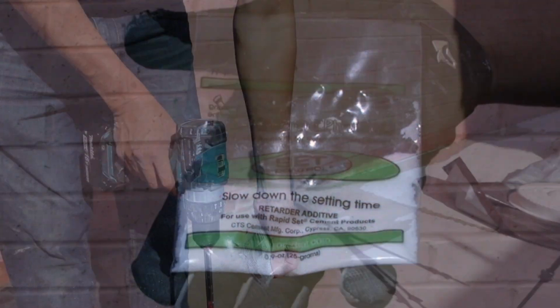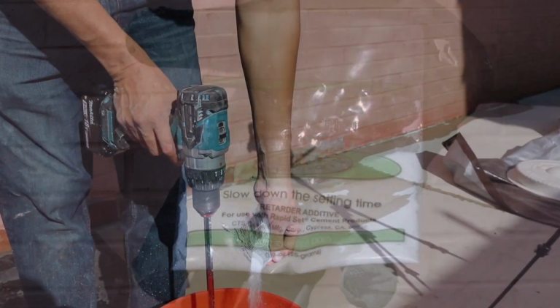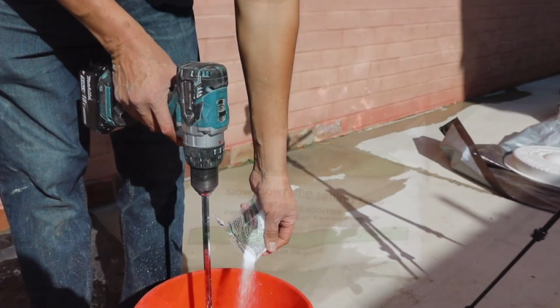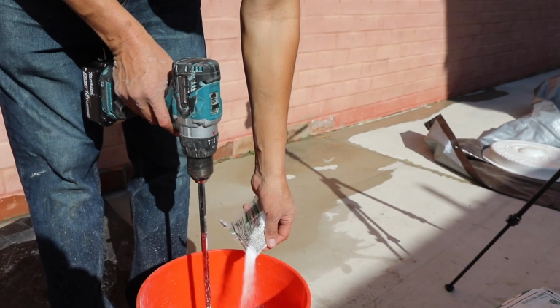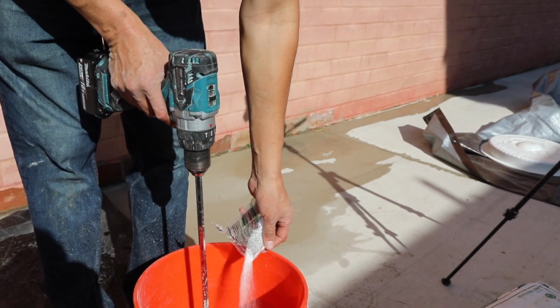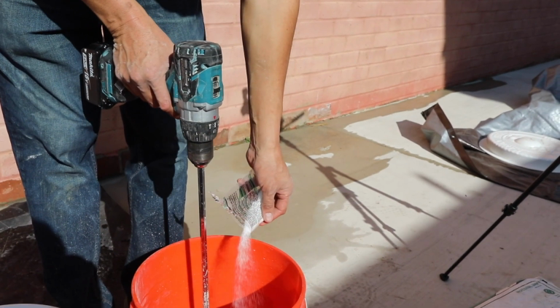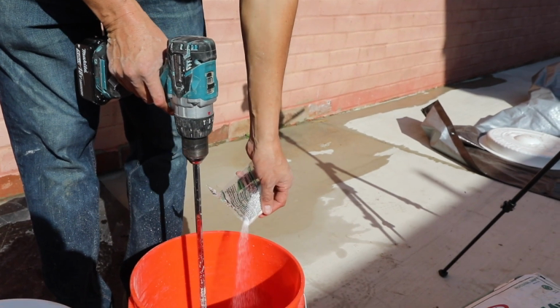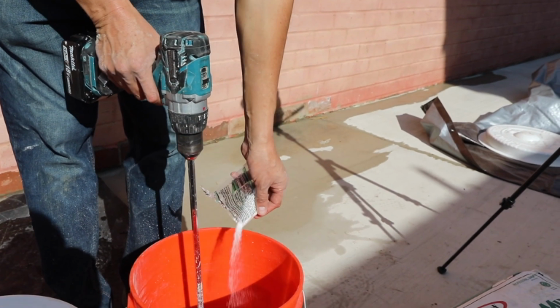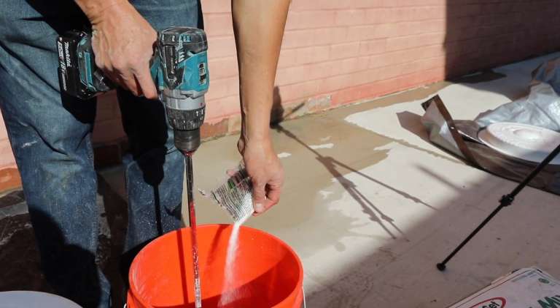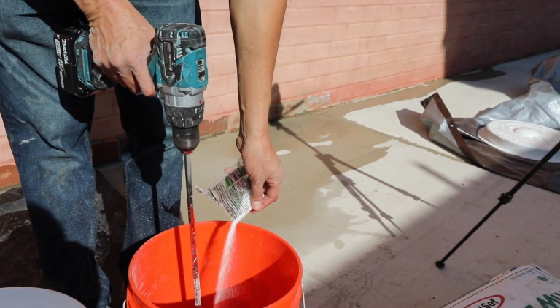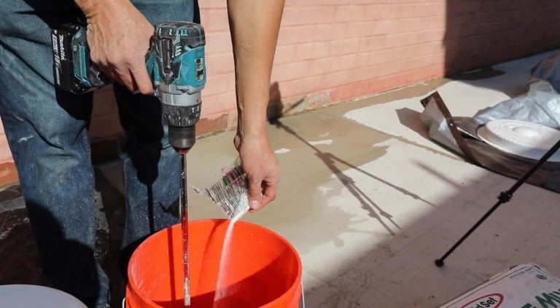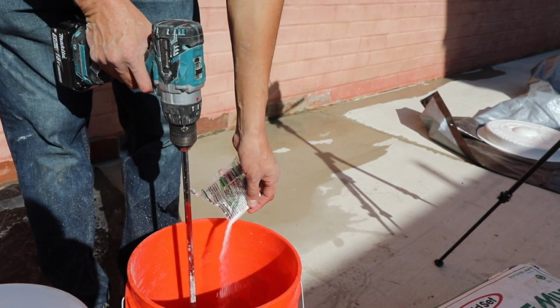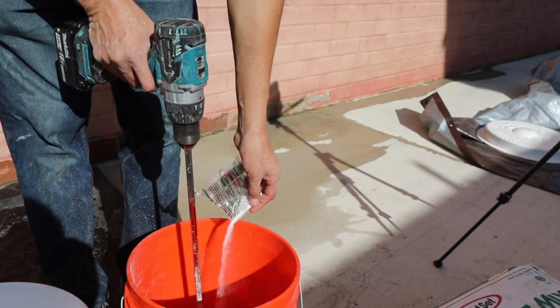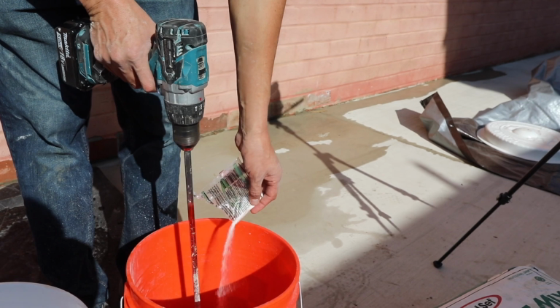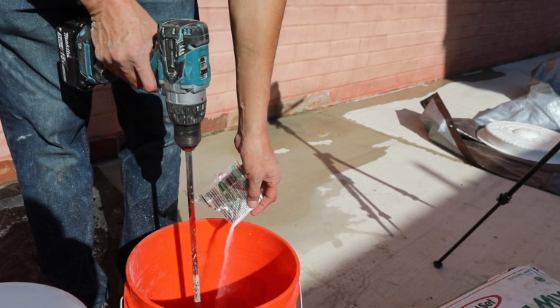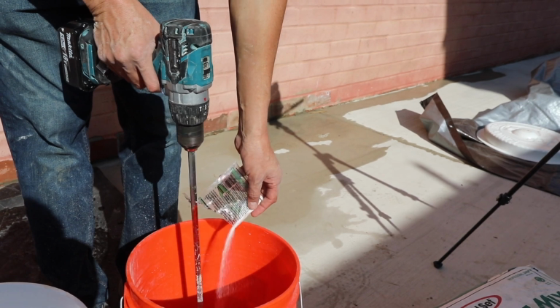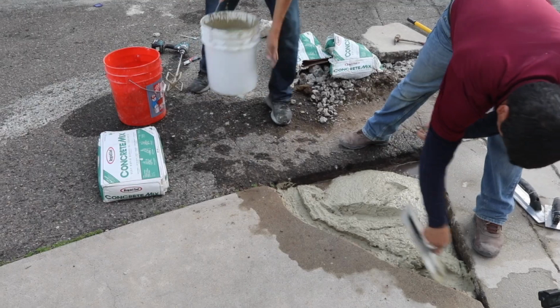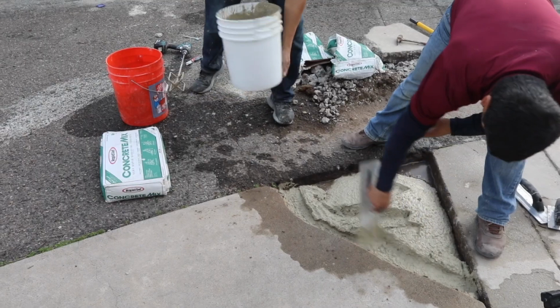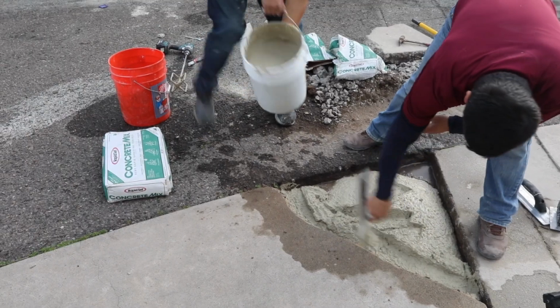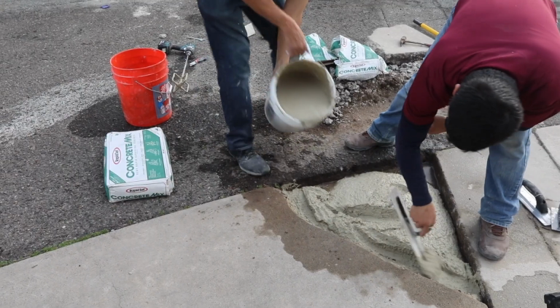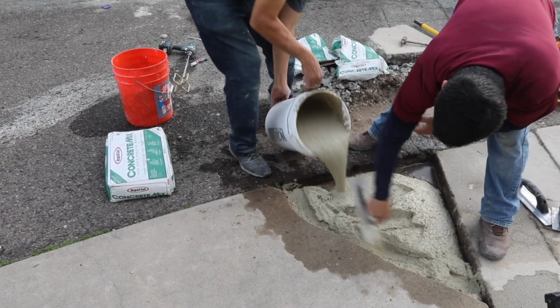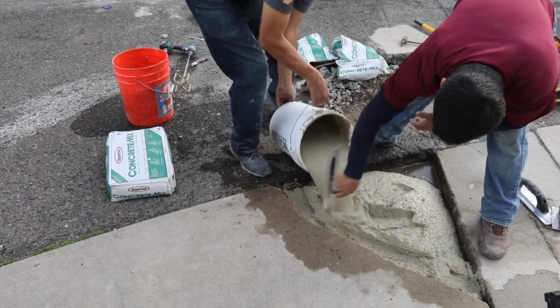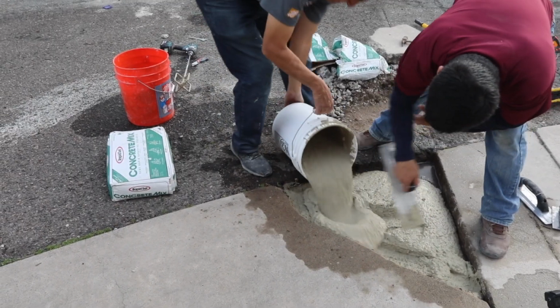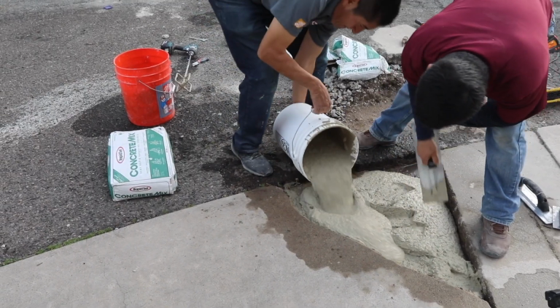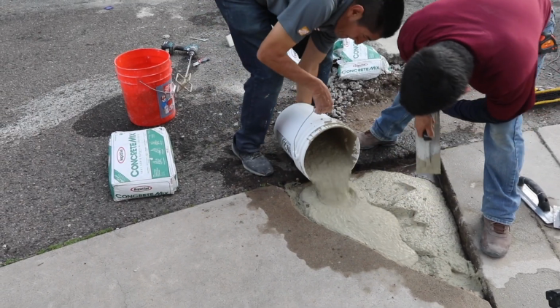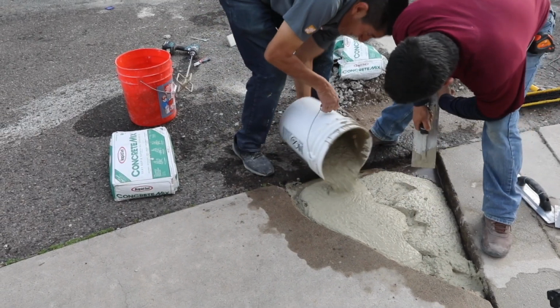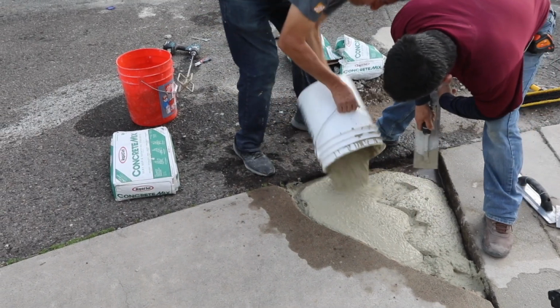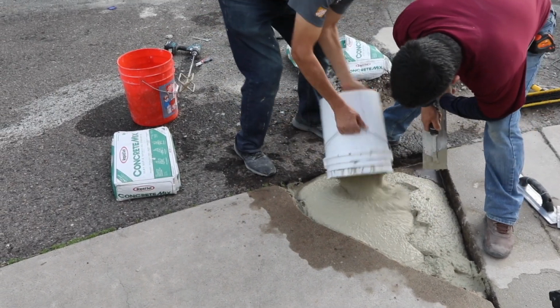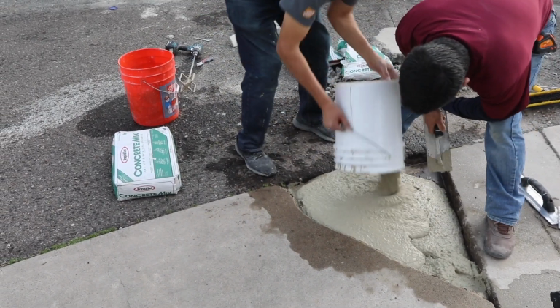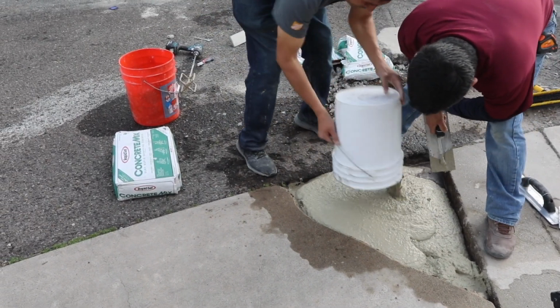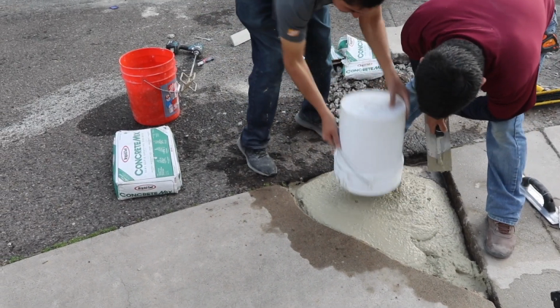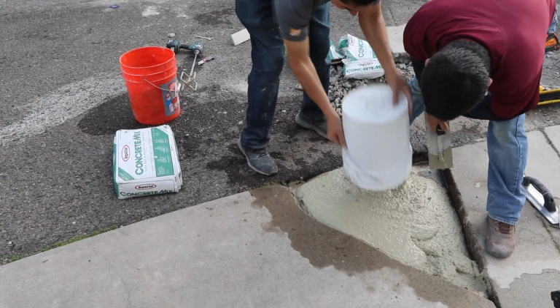One packet extends the working time by 15 to 20 minutes, and you can use up to 4 packets per 50 to 60-pound bag of RapidSet cement product.